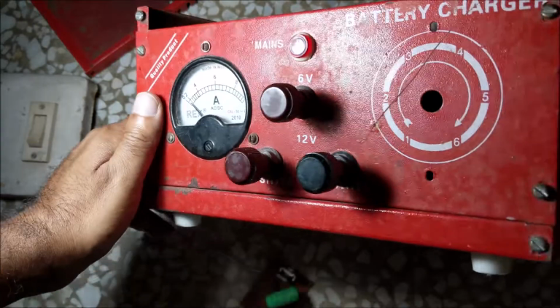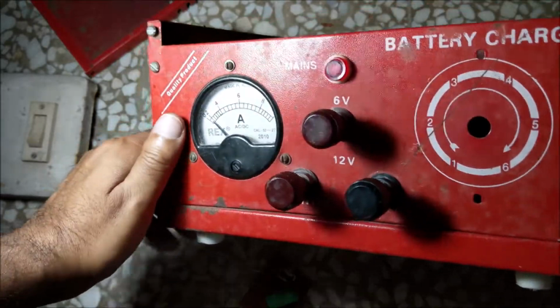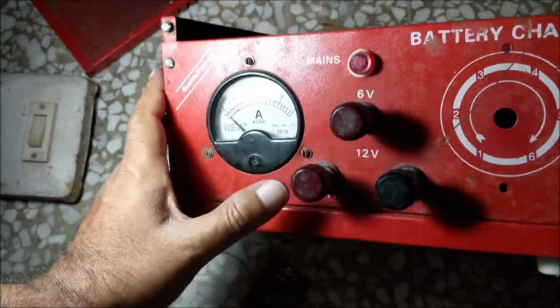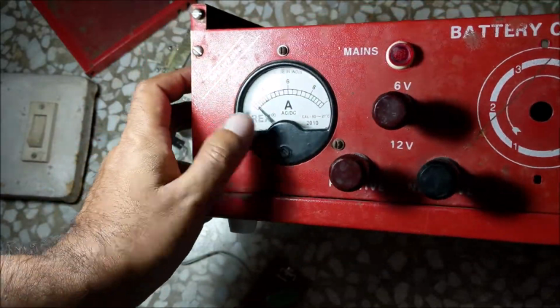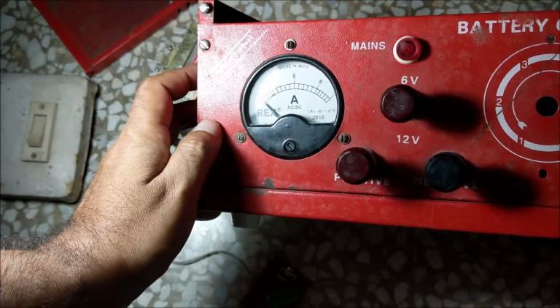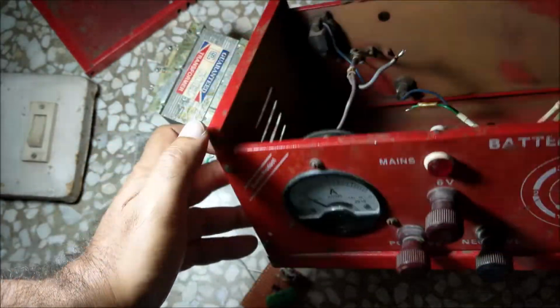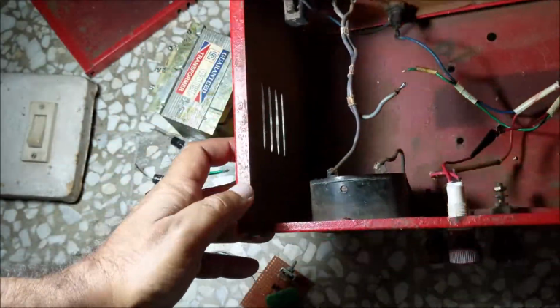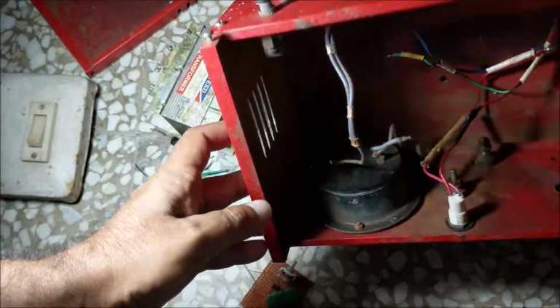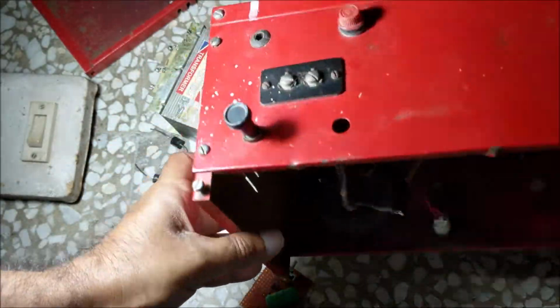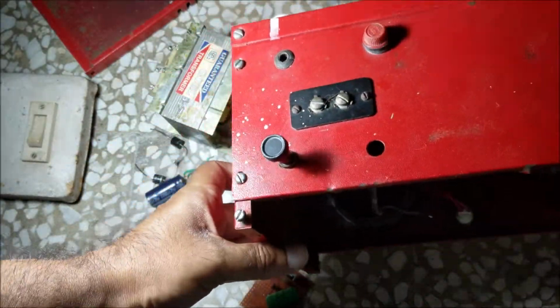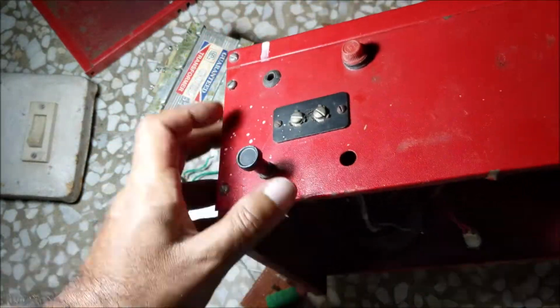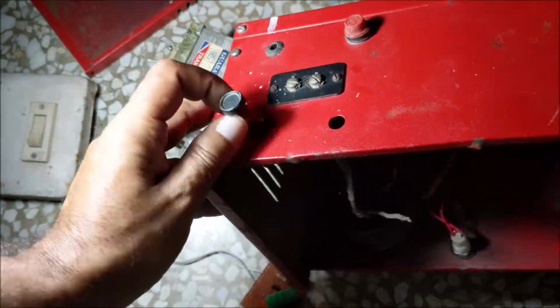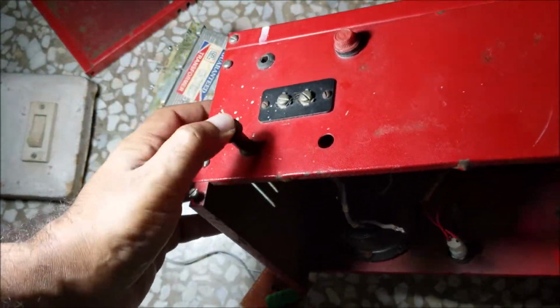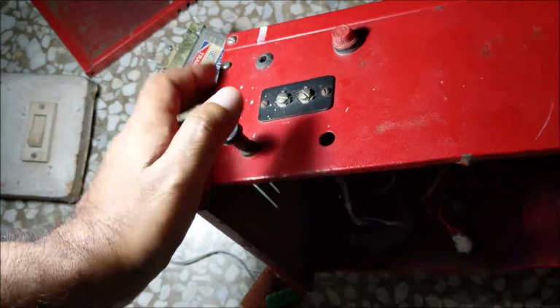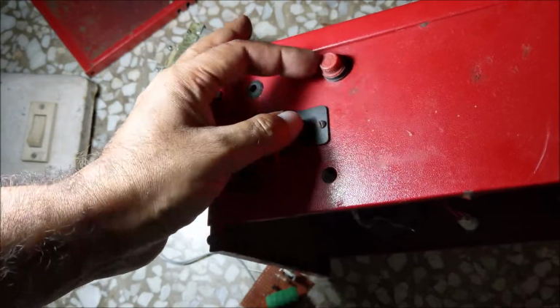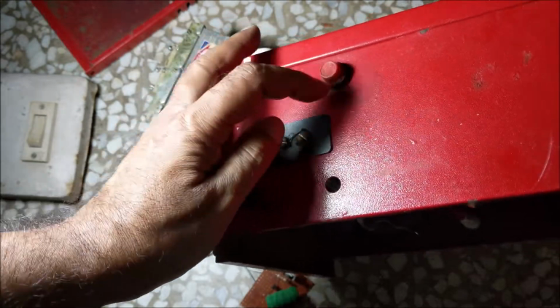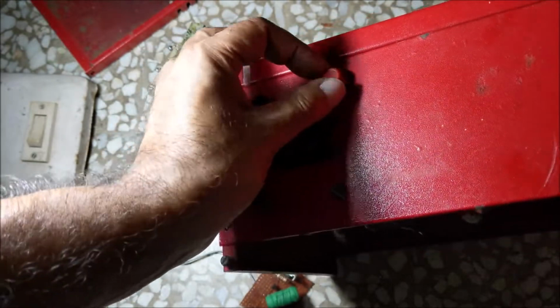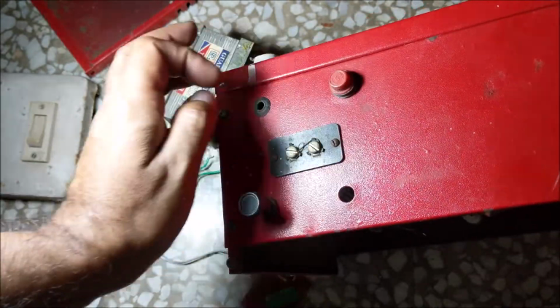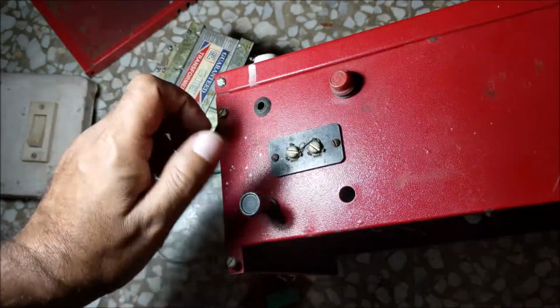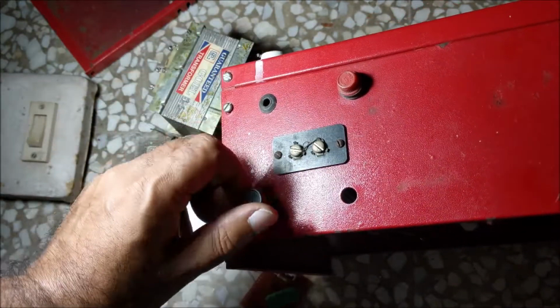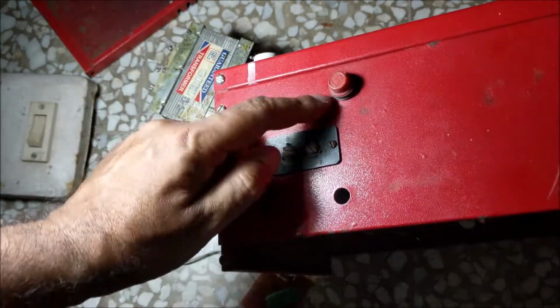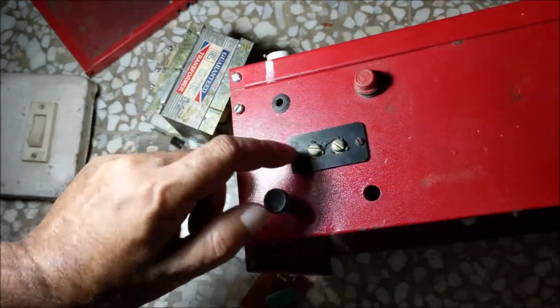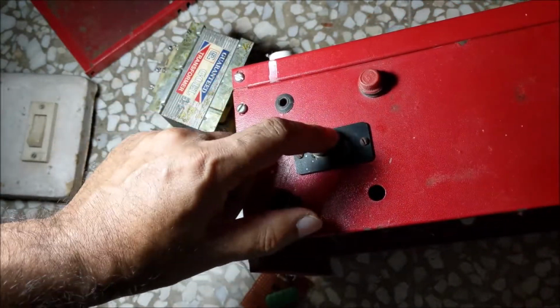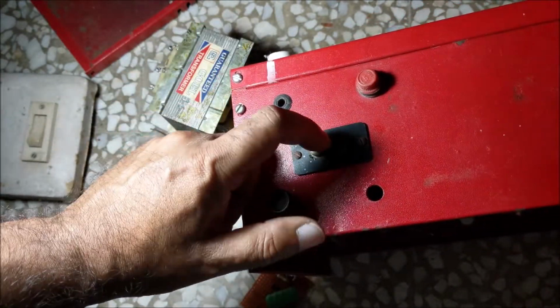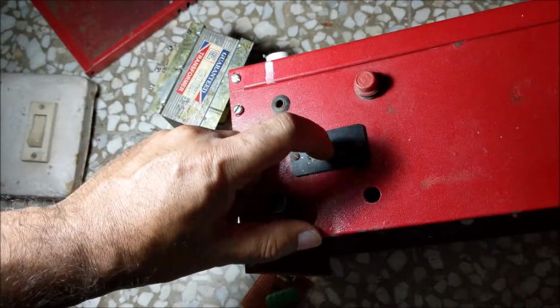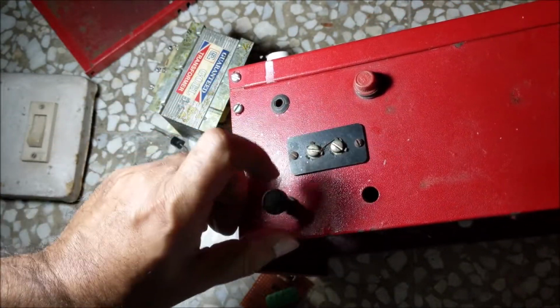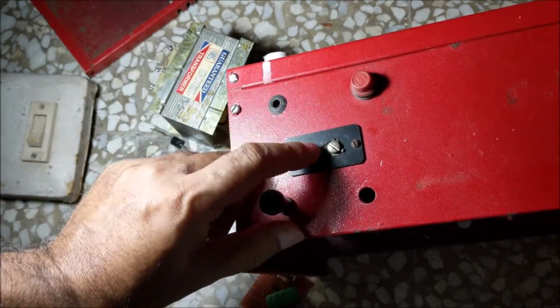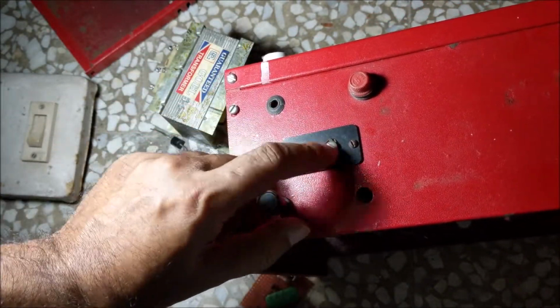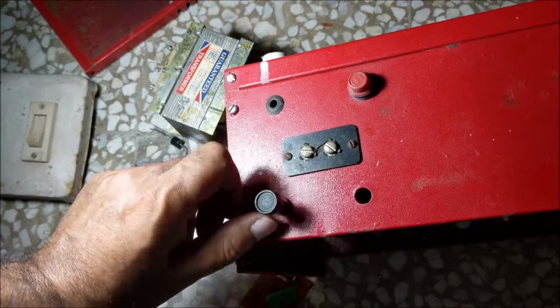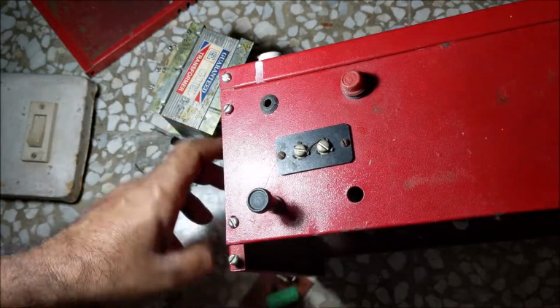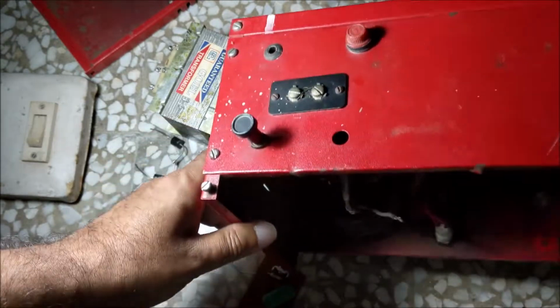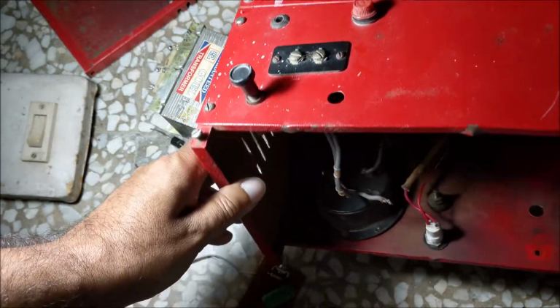Assemble all the components into this old battery charger cabinet. This is the on-off switch. This is the AC fuse. This is the DC fuse, which is connected in series with the ammeter and positive terminal.